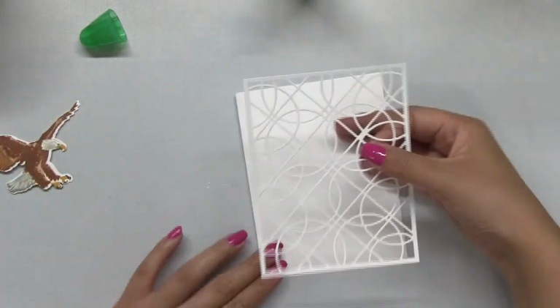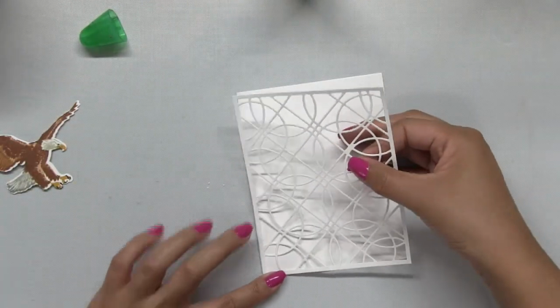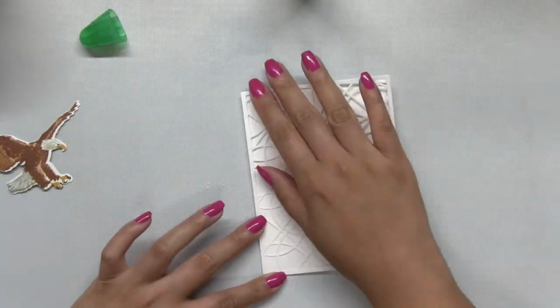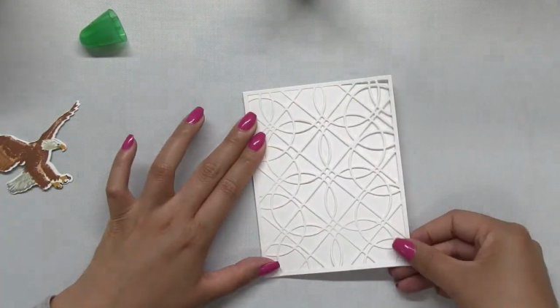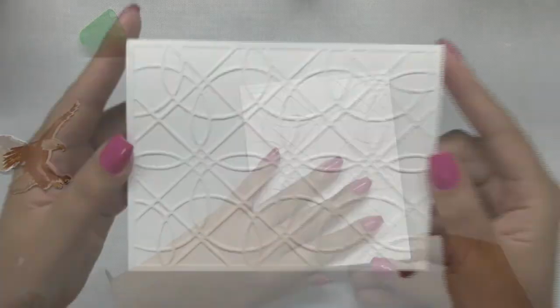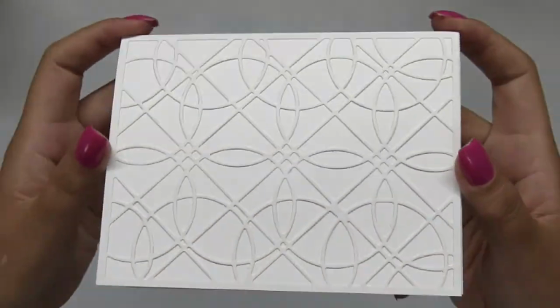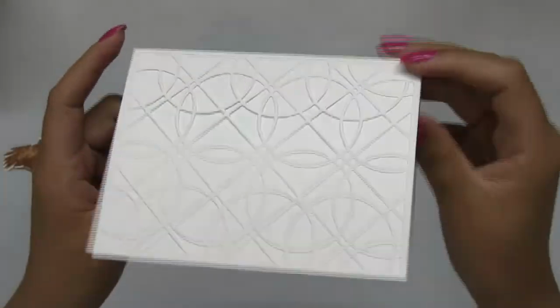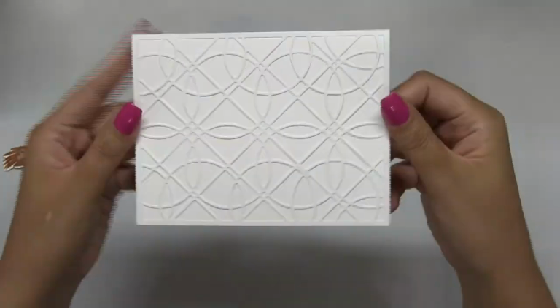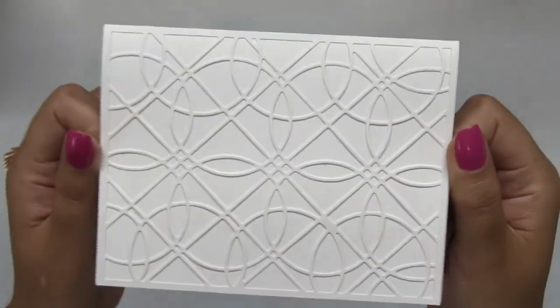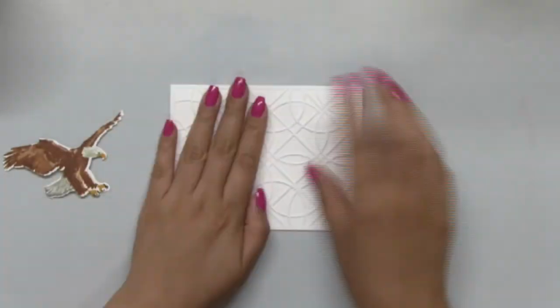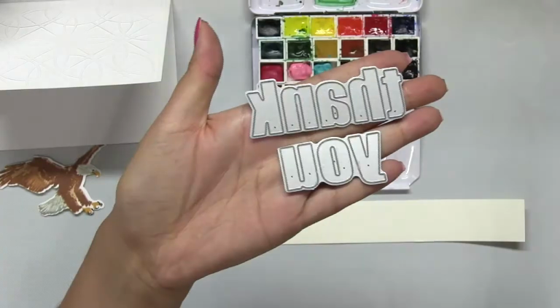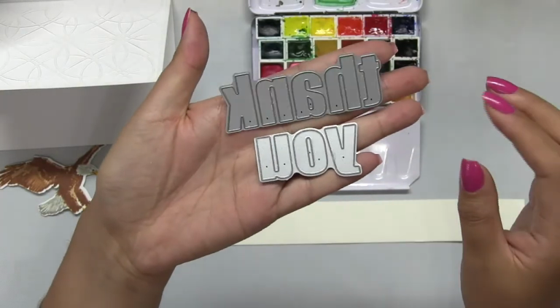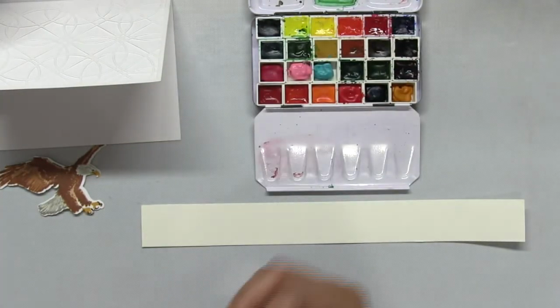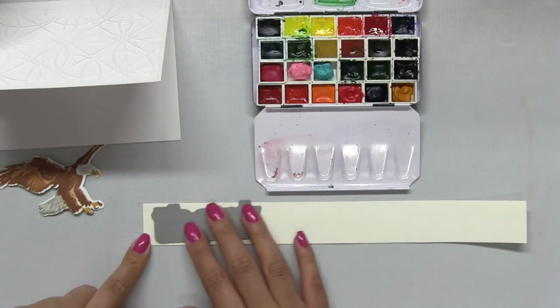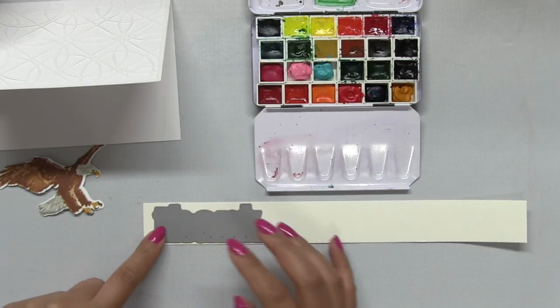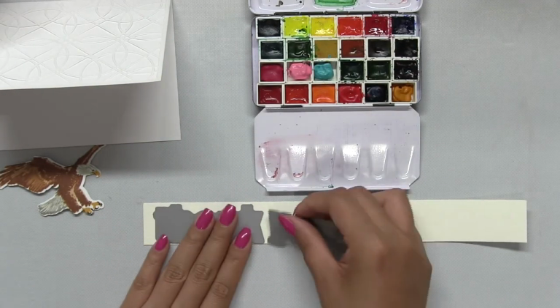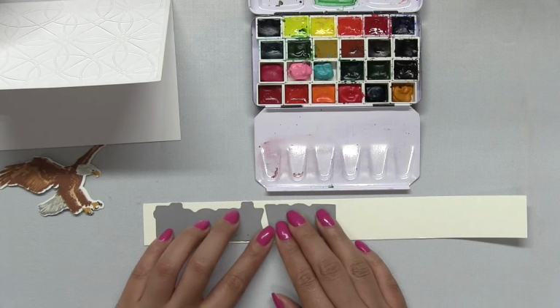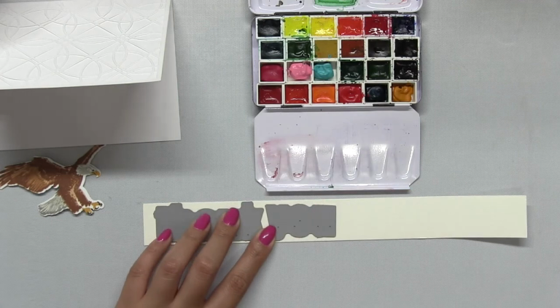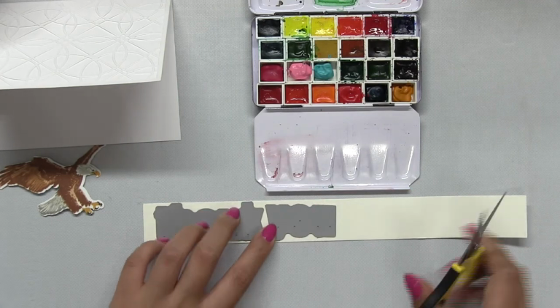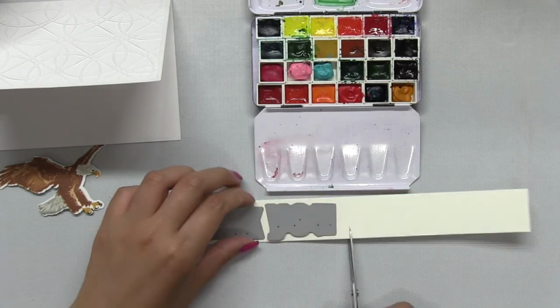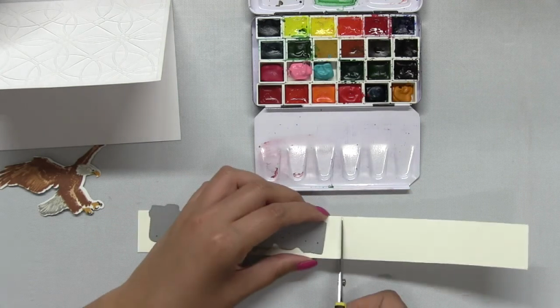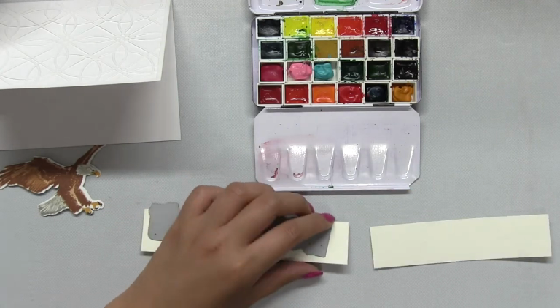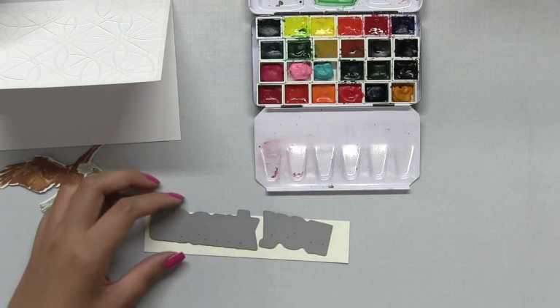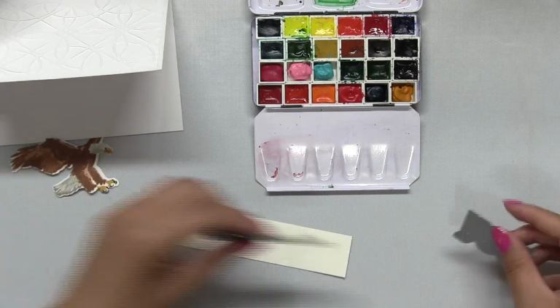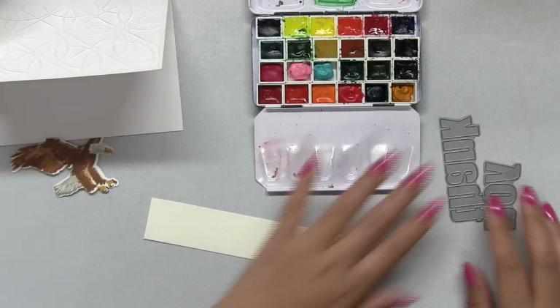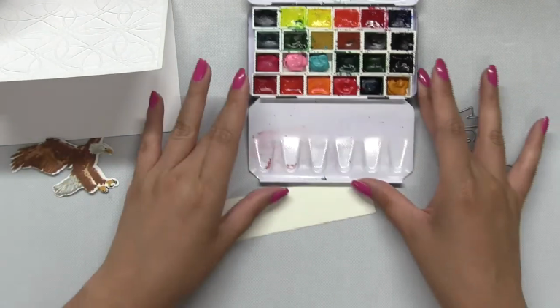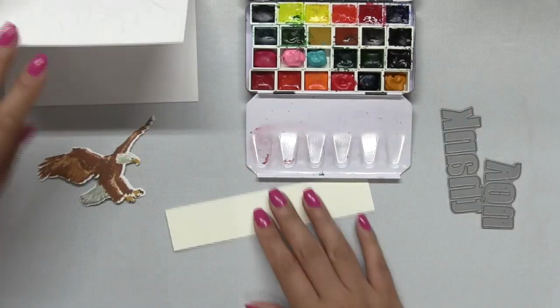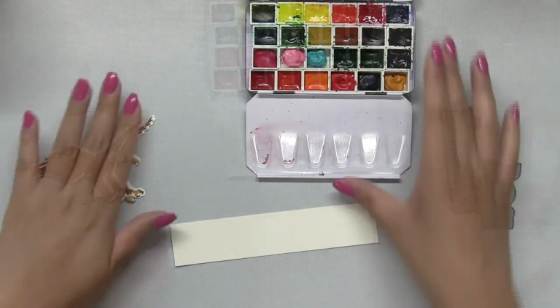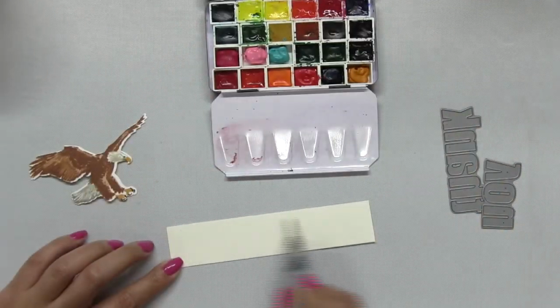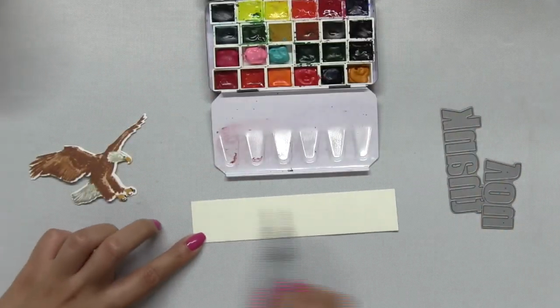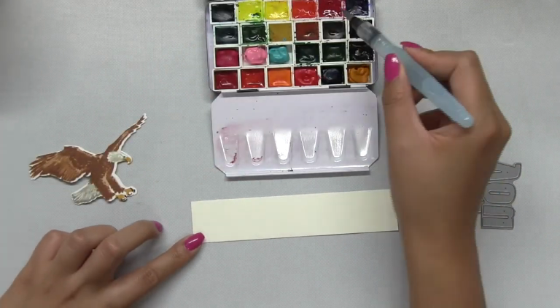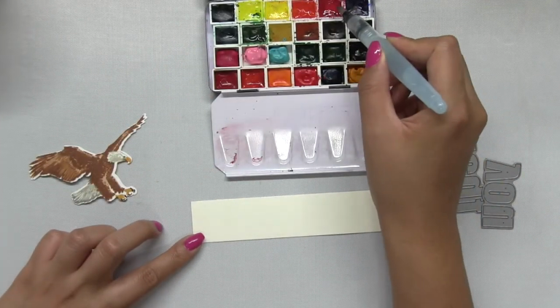Then I took the thank you word dies from our bold general greetings word plate die collection and I just measured the thank you onto a strip of watercolor paper and then I painted the top and bottom portion of this watercolor paper with red and blue watercolor paint.